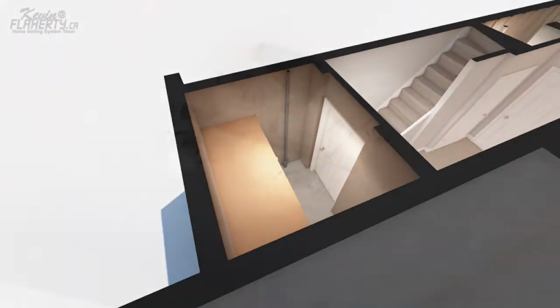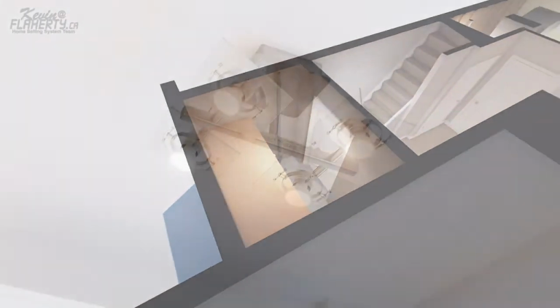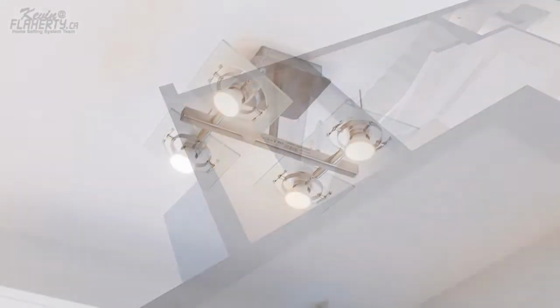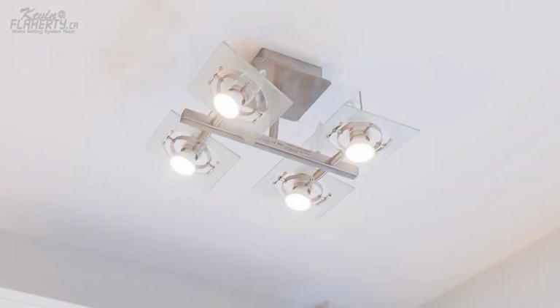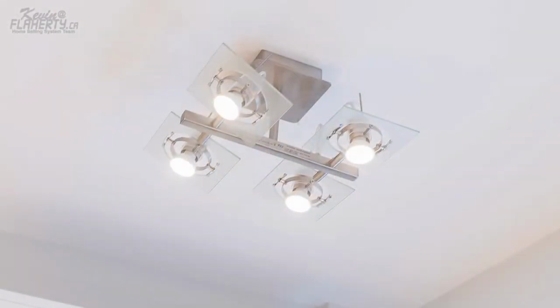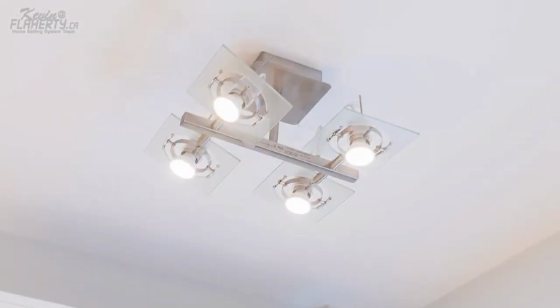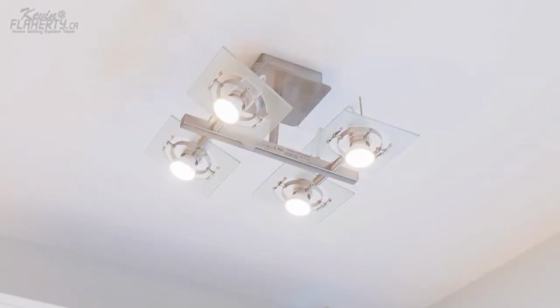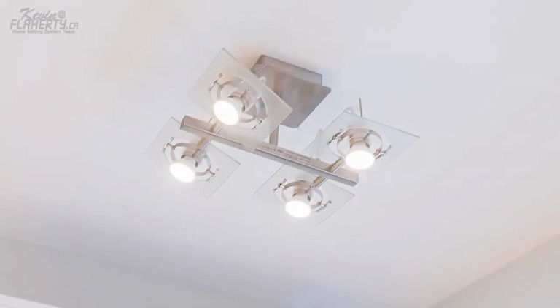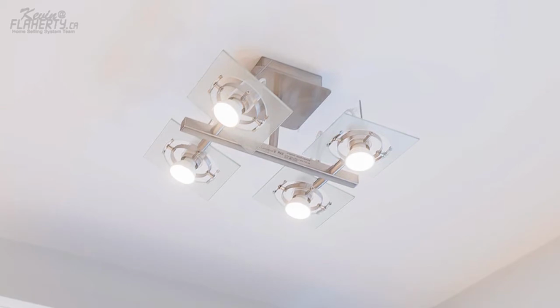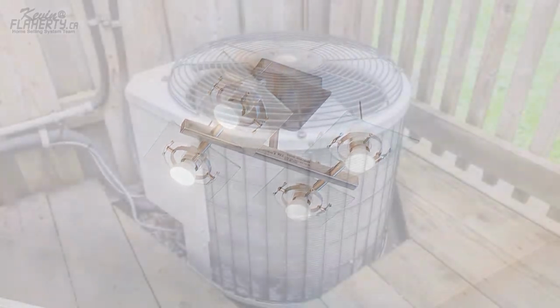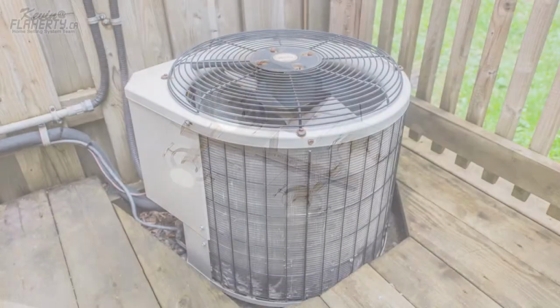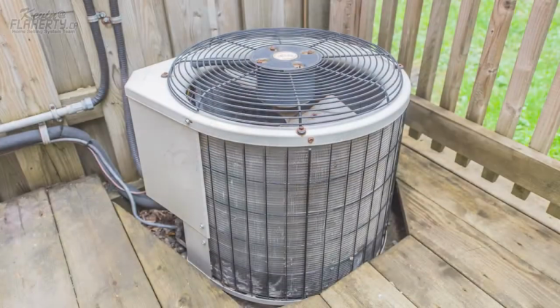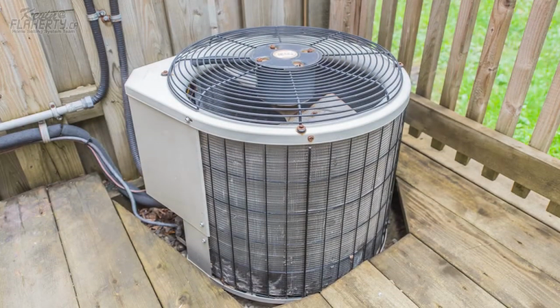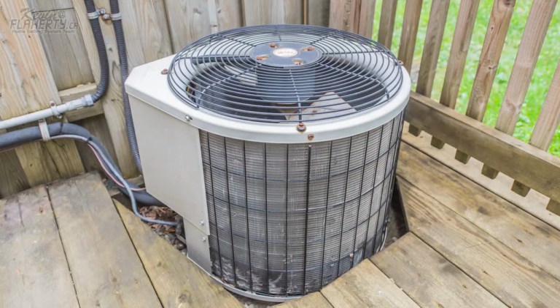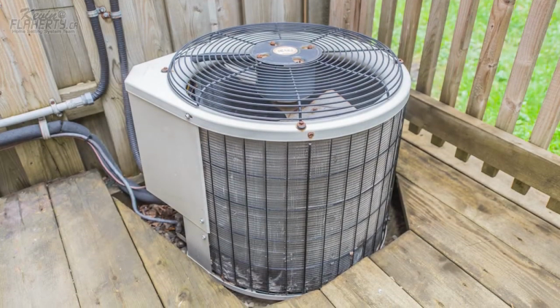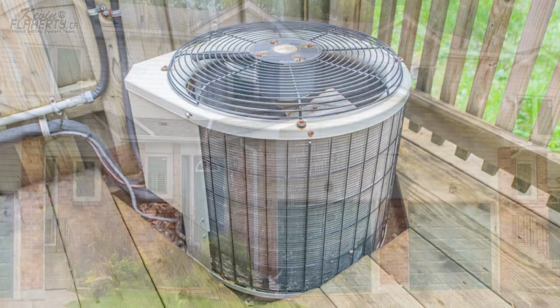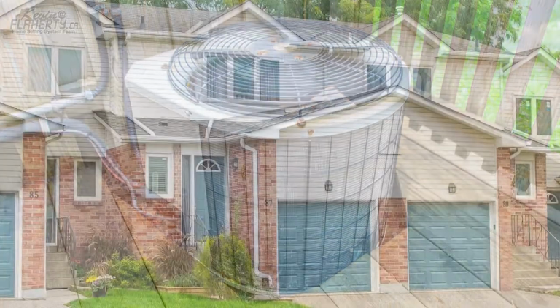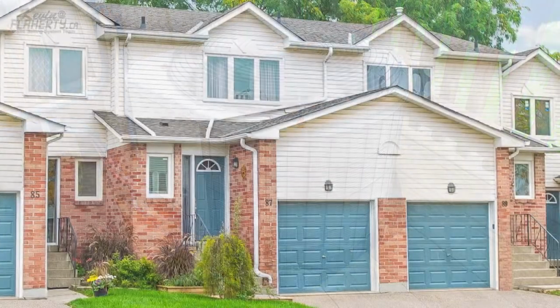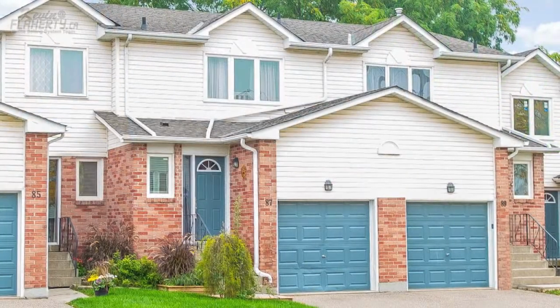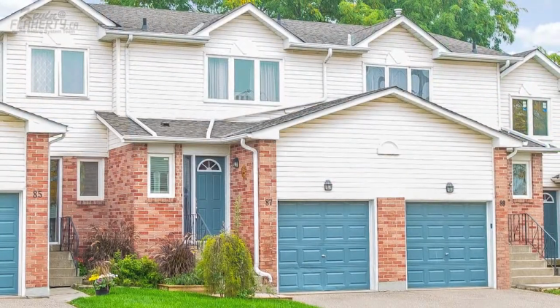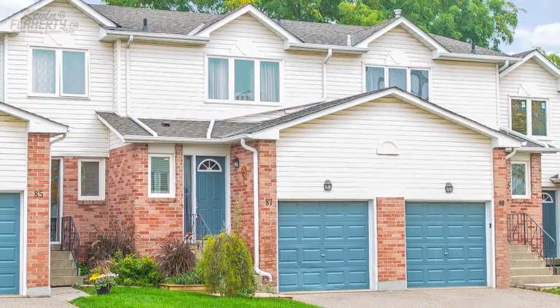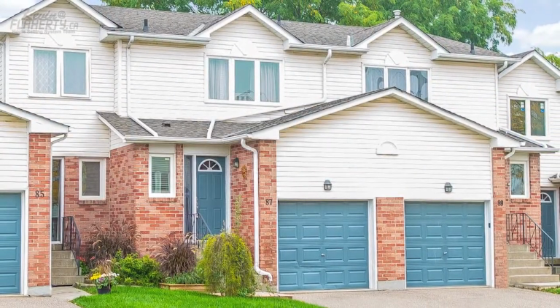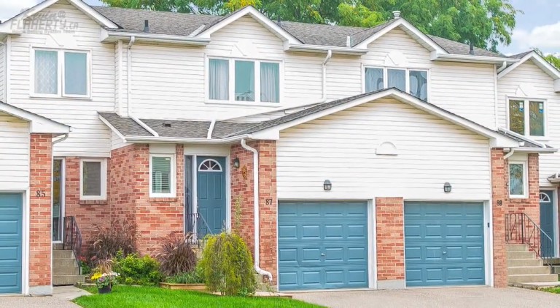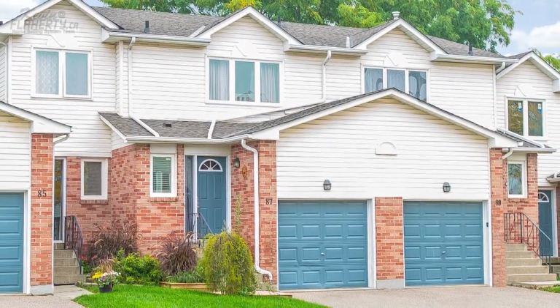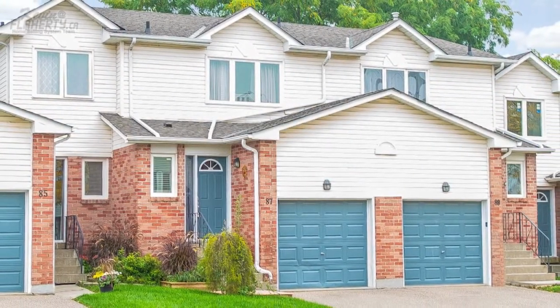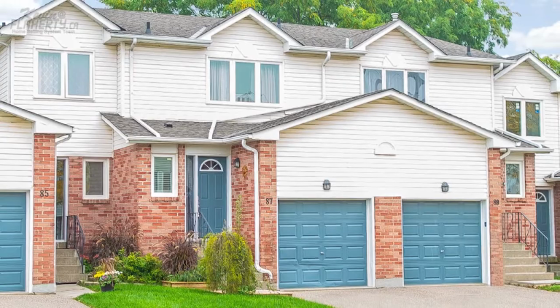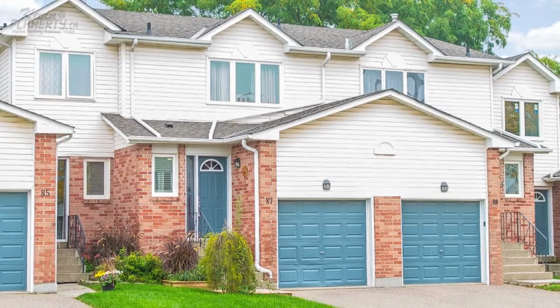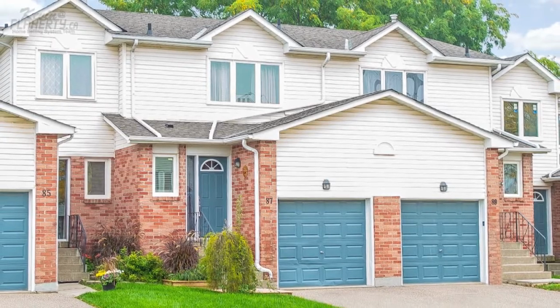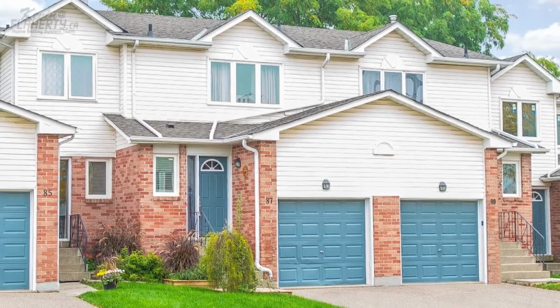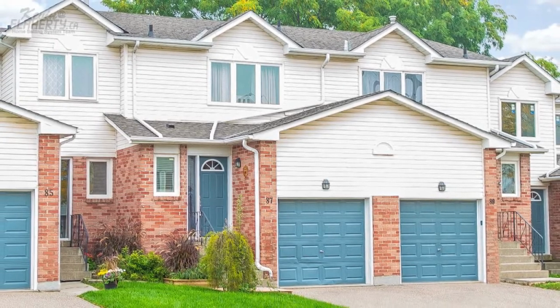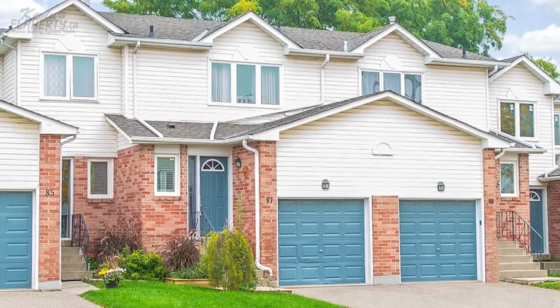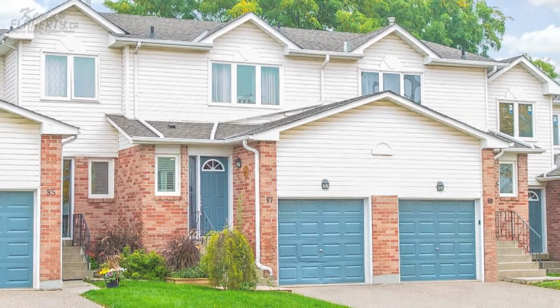Other home features include upgraded lighting, an air conditioning unit, shingles replaced in 2019, a one-car driveway, and so much more.